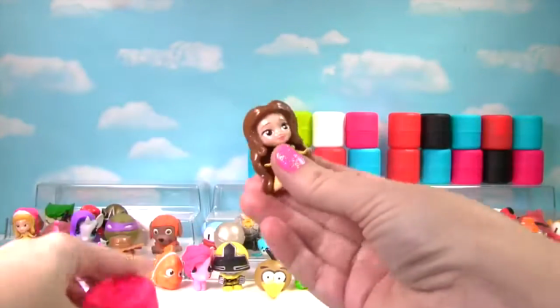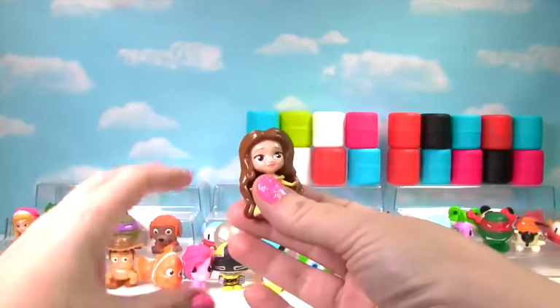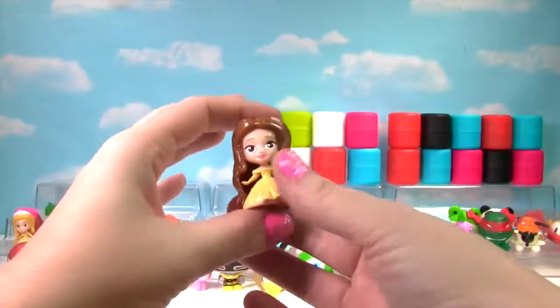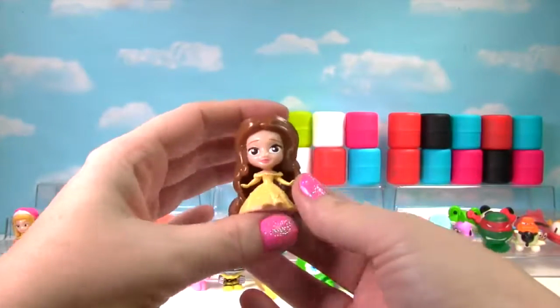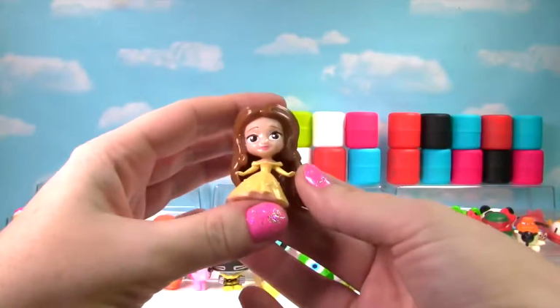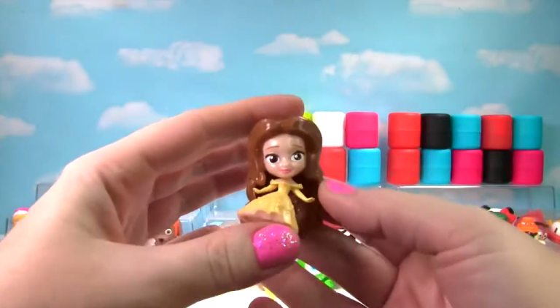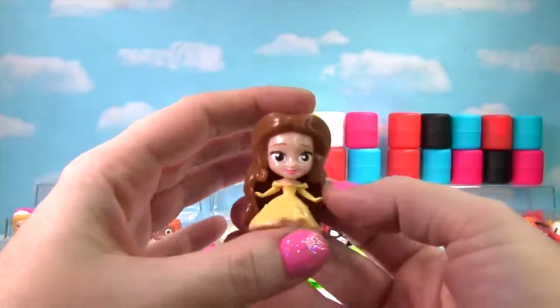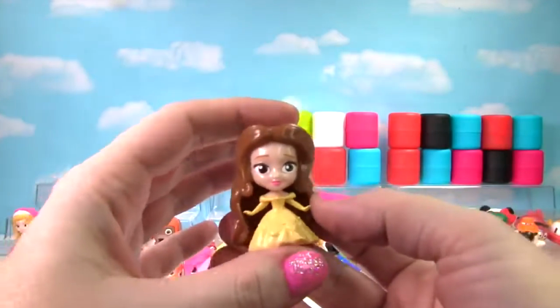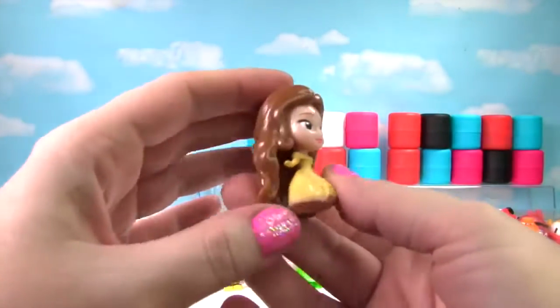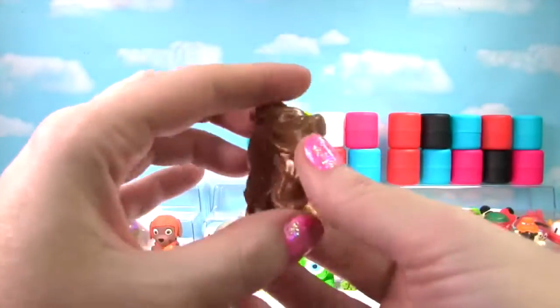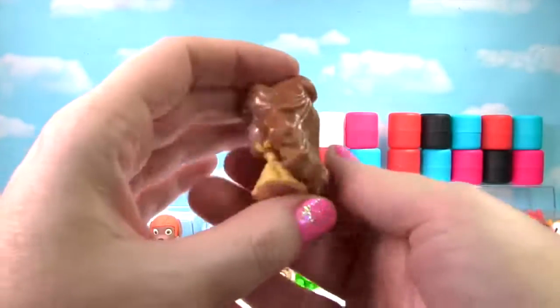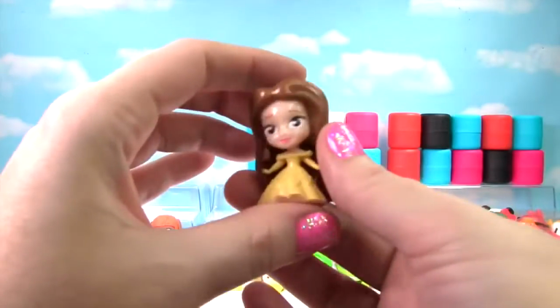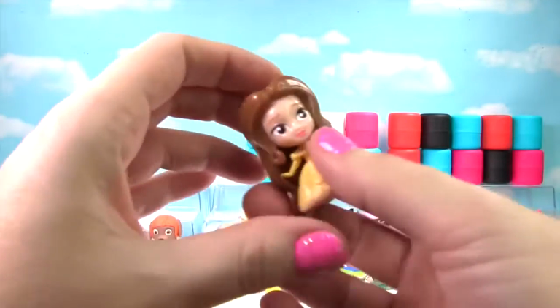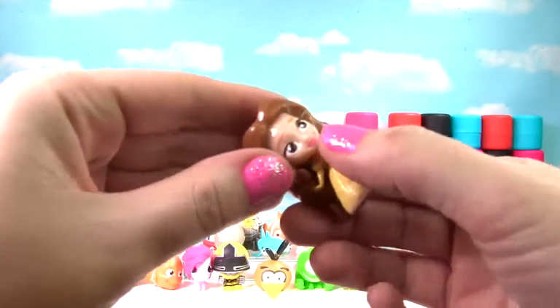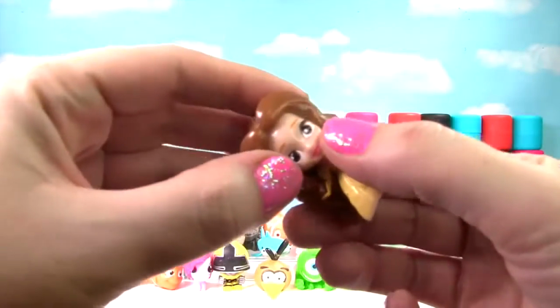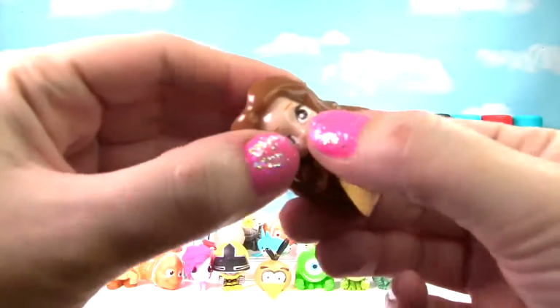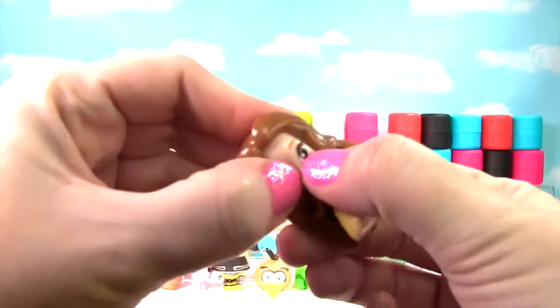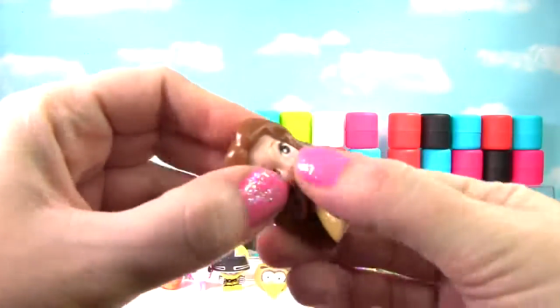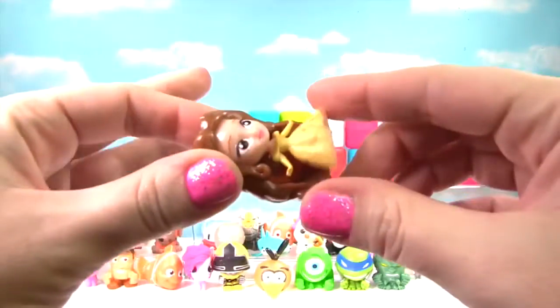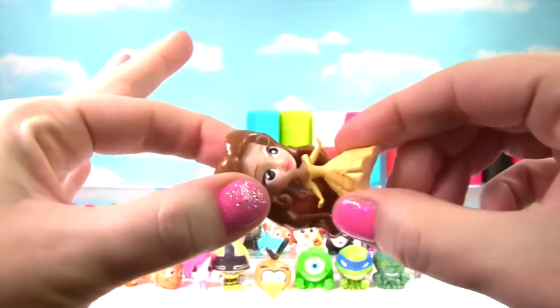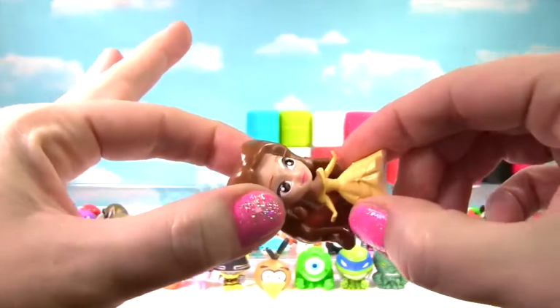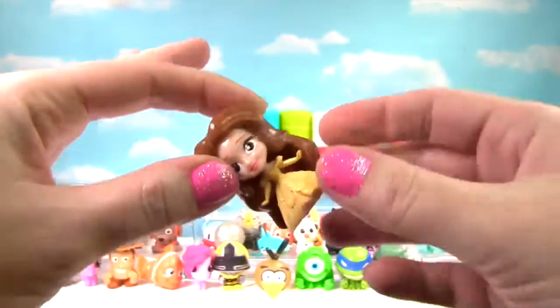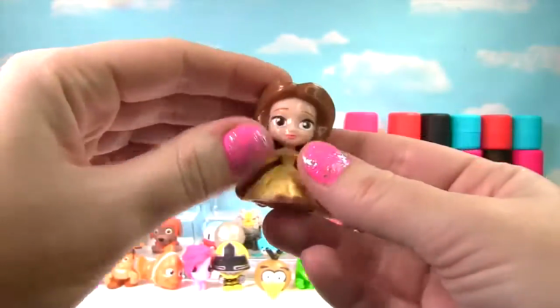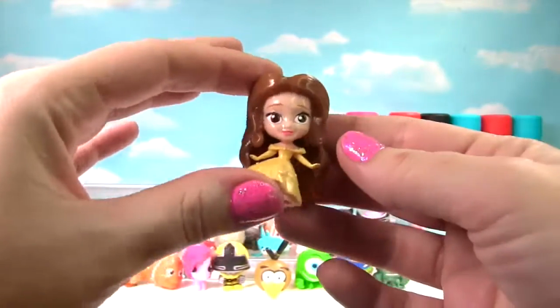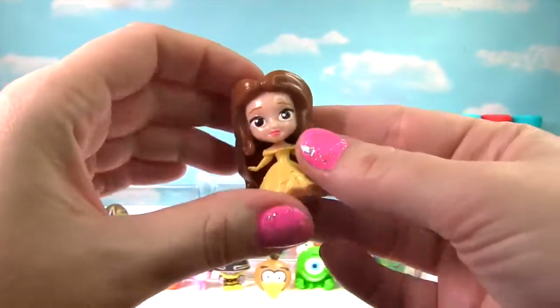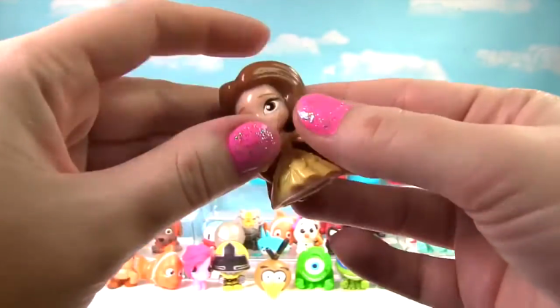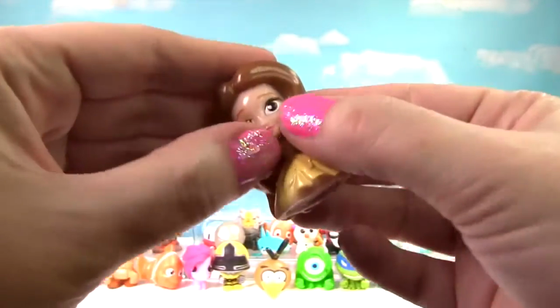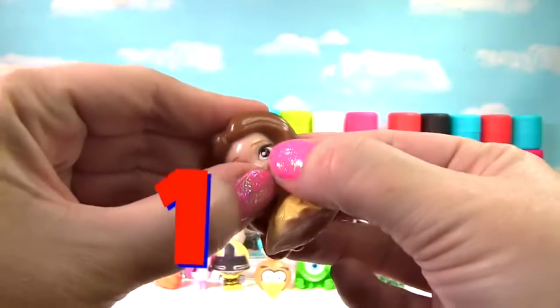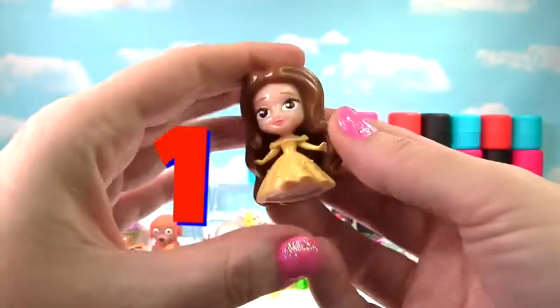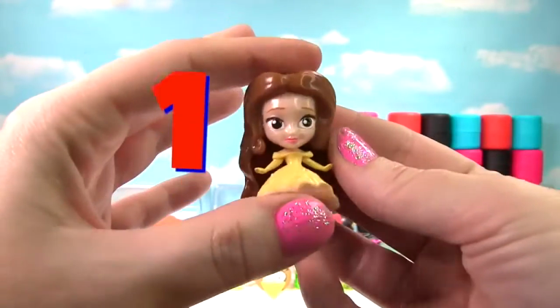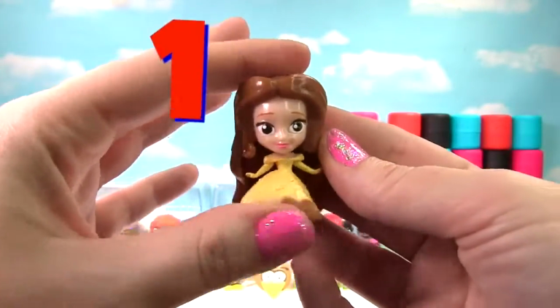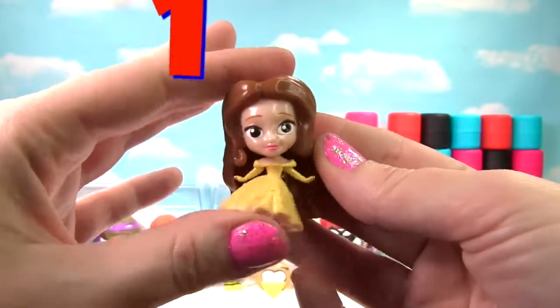It's Belle from Beauty and the Beast! She looks very pretty, but she is not very squishy or stretchy, so she just gets a 1 on the Squish Meter!